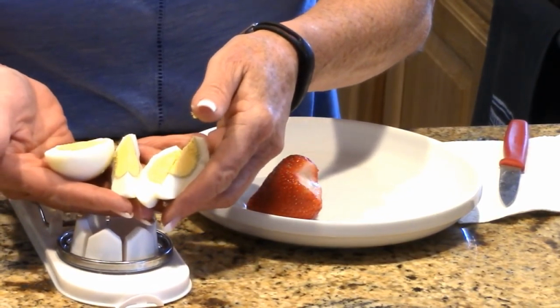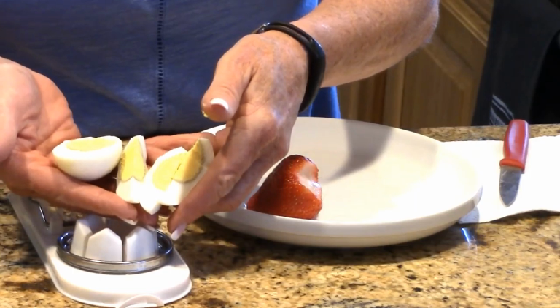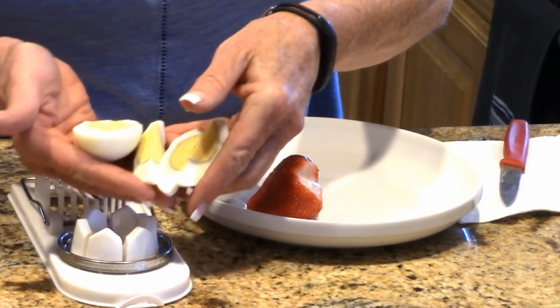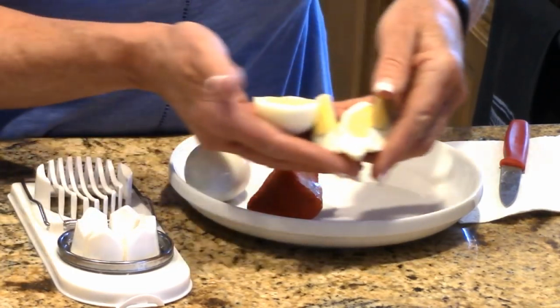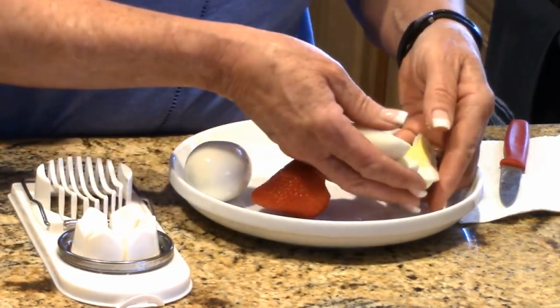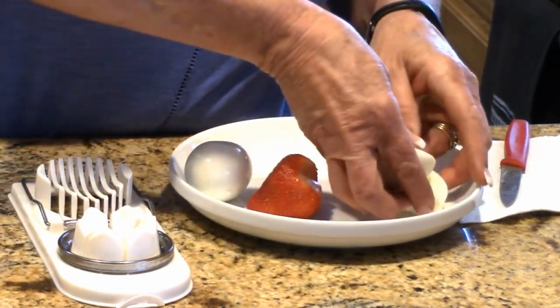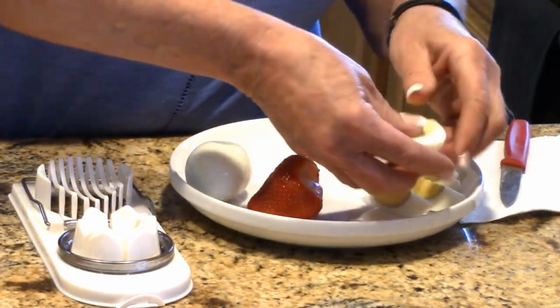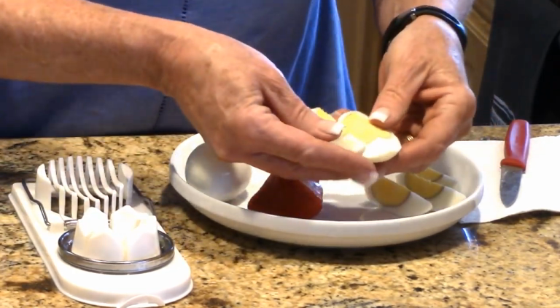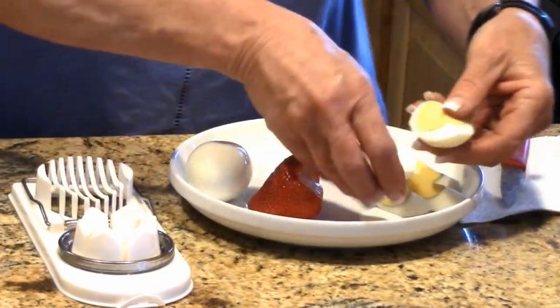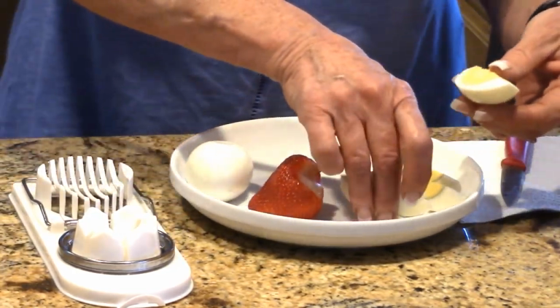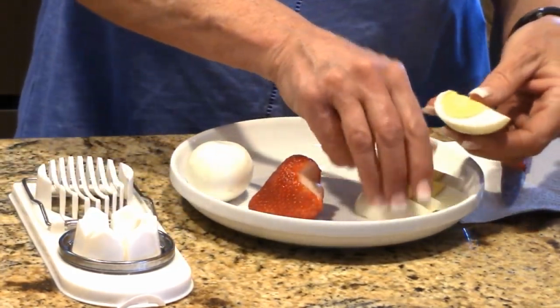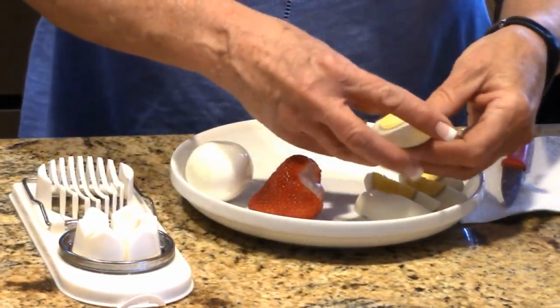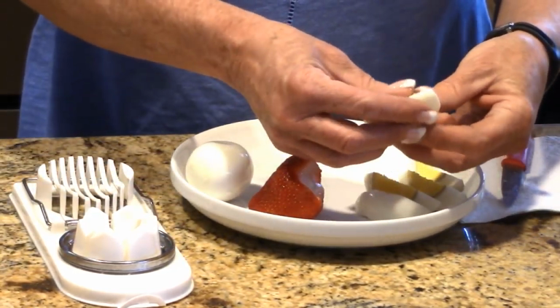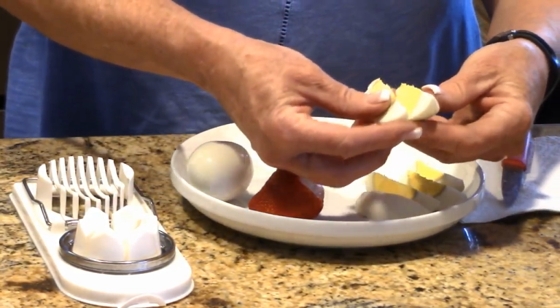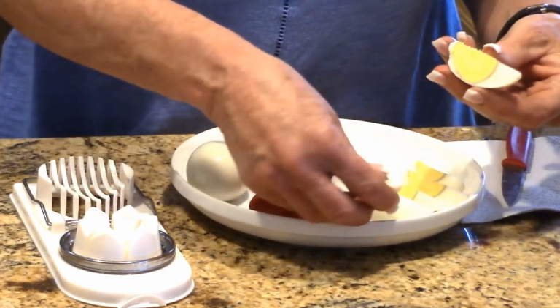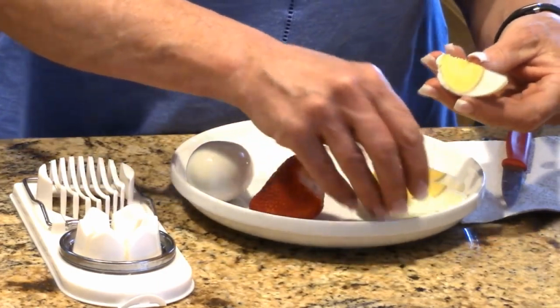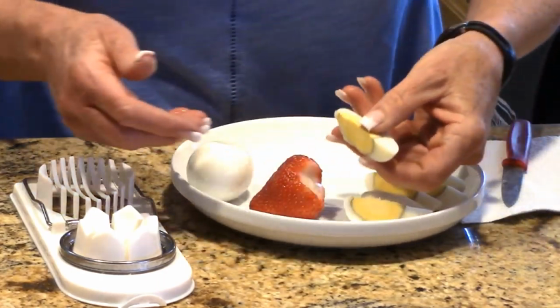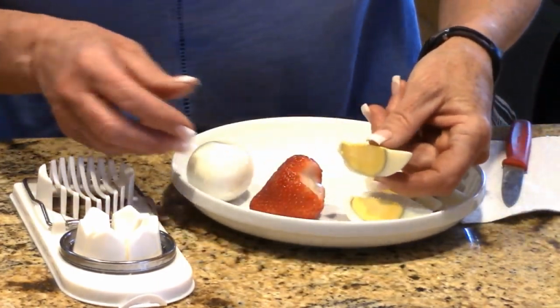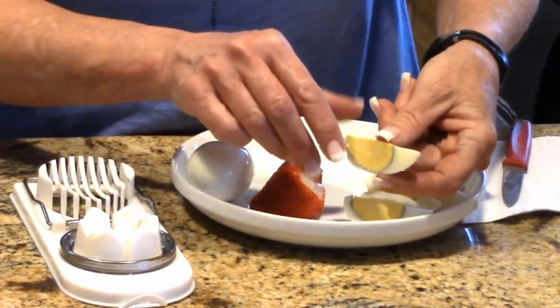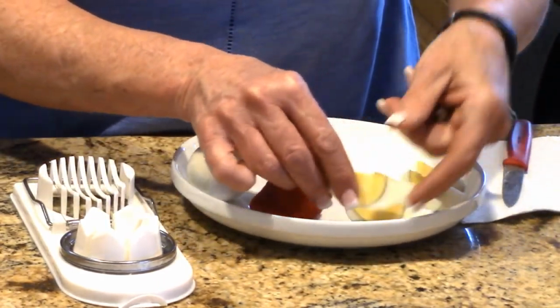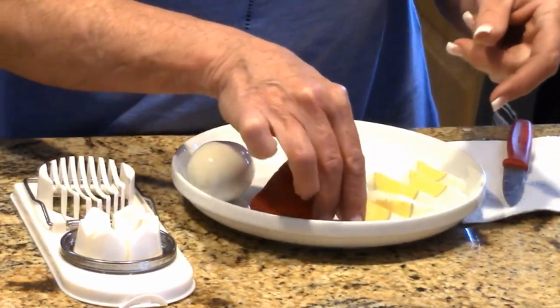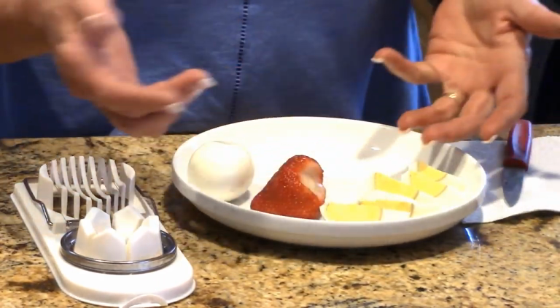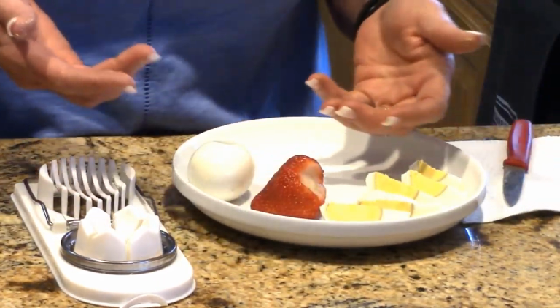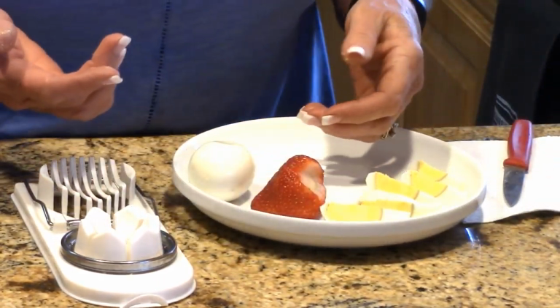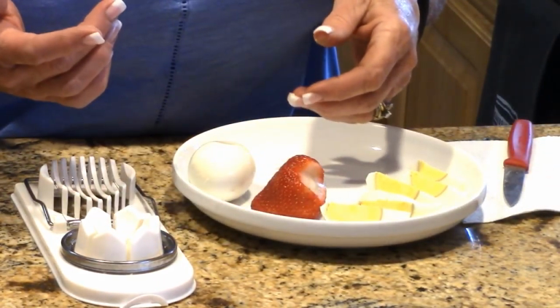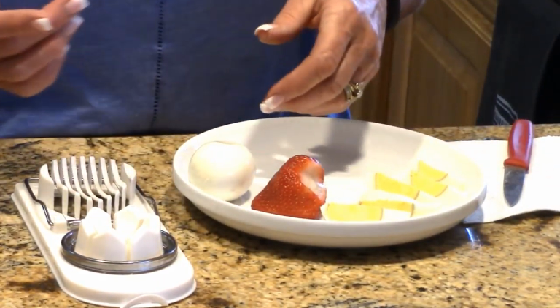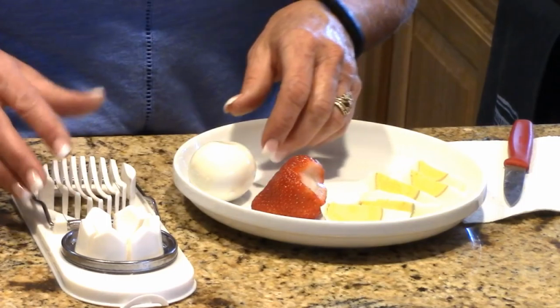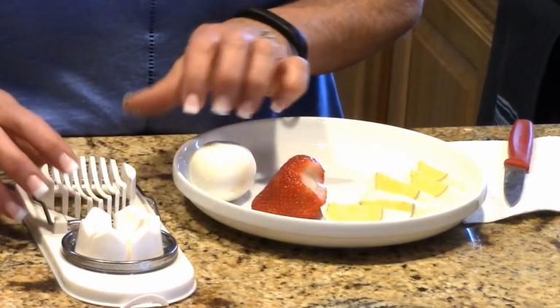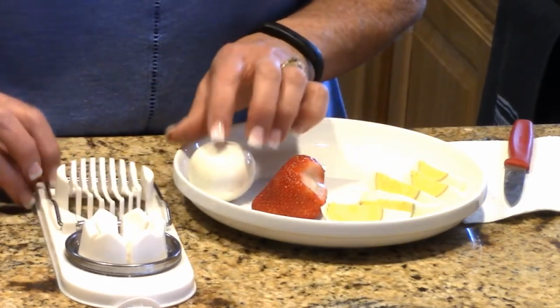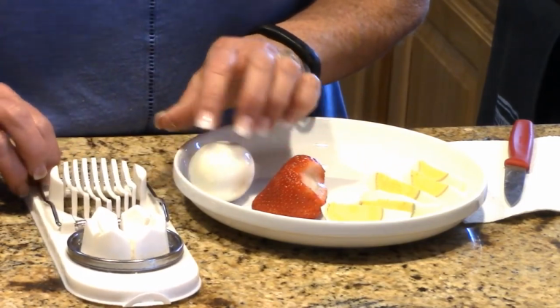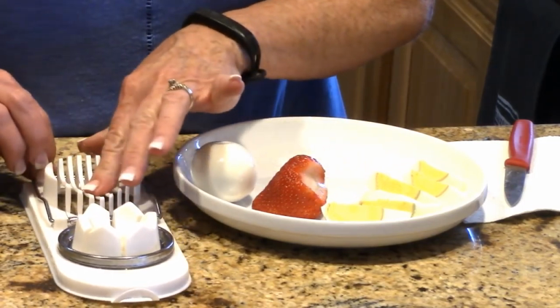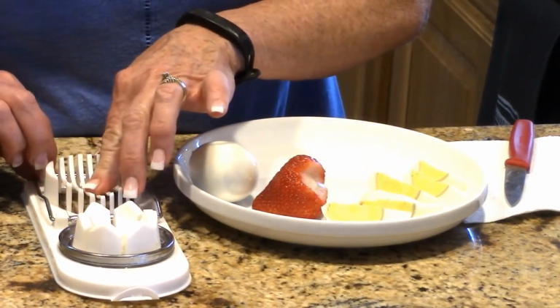Perfect for a chef salad or a spinach salad, and you don't have any crumbly yolk going on. I don't know about you, but I think that's pretty darn fabulous.